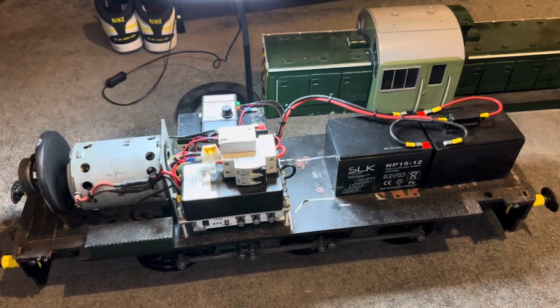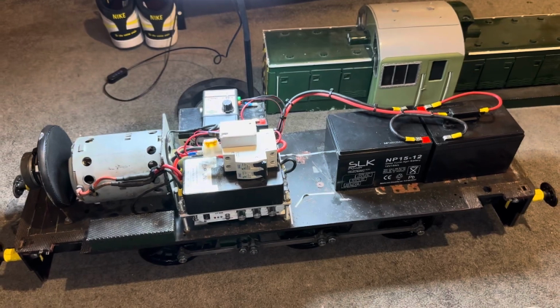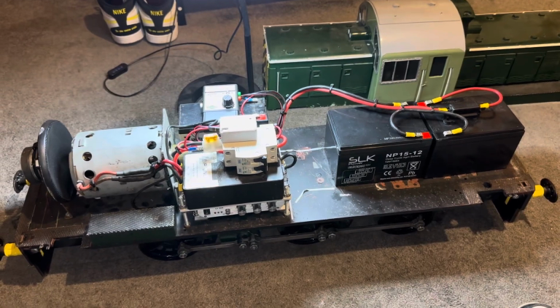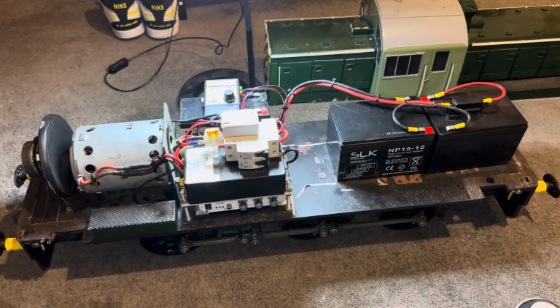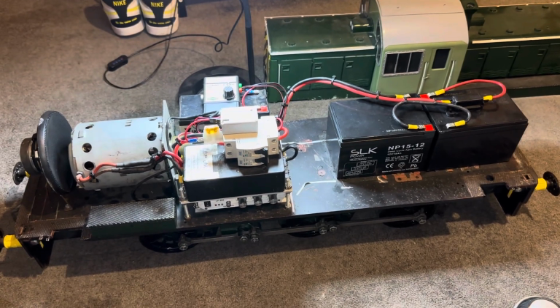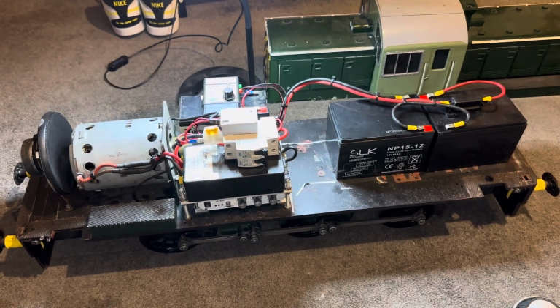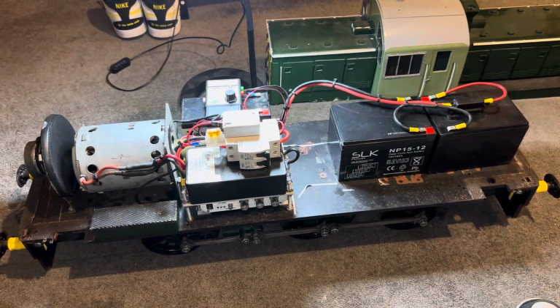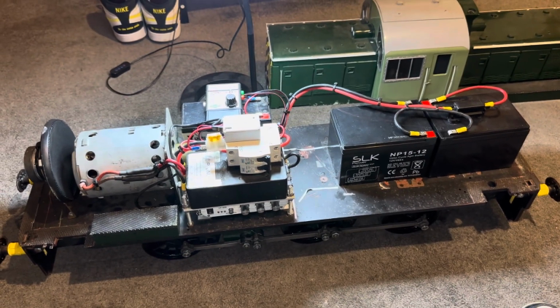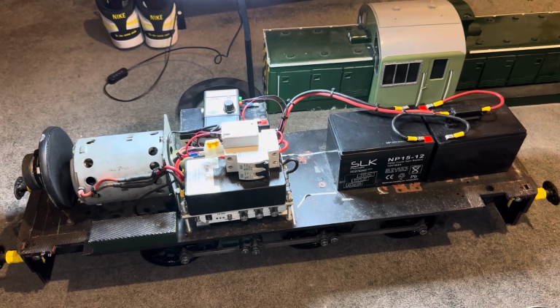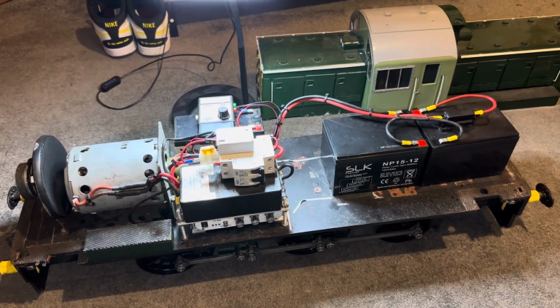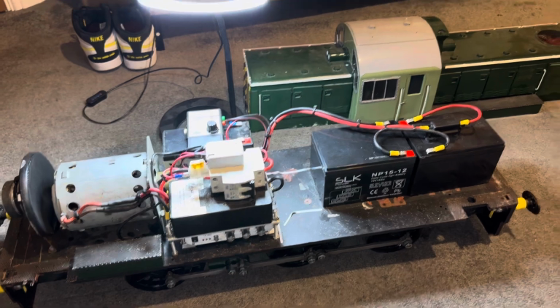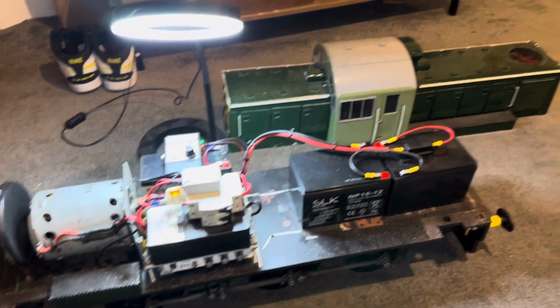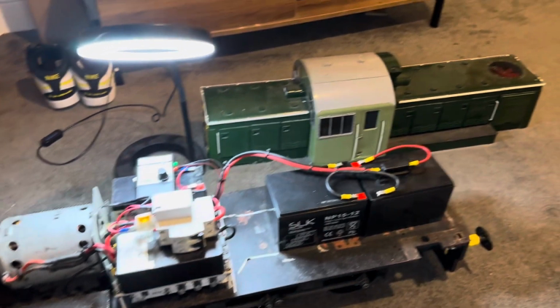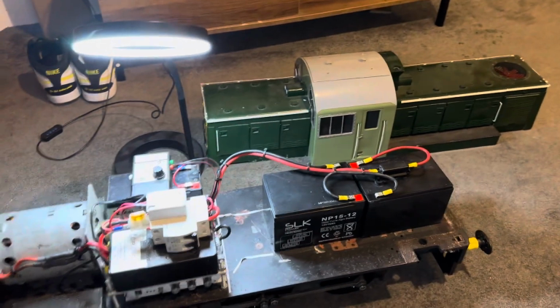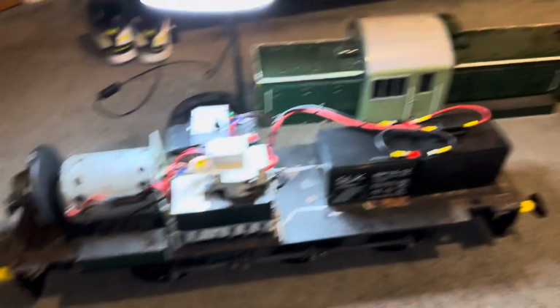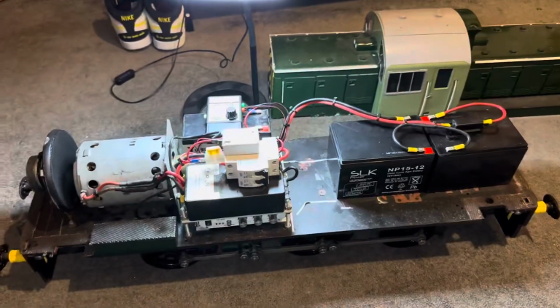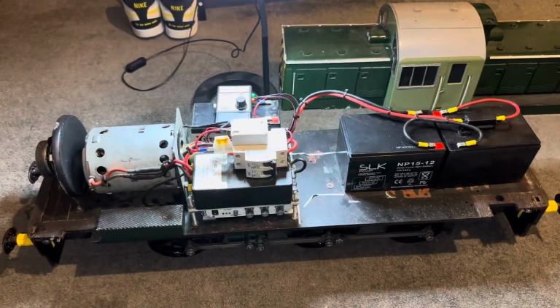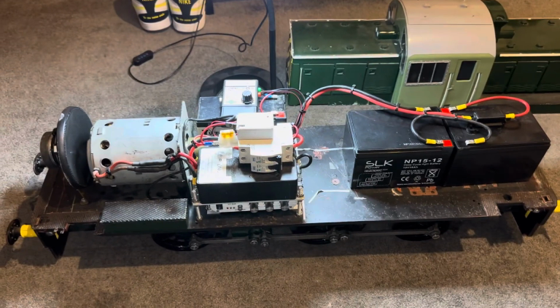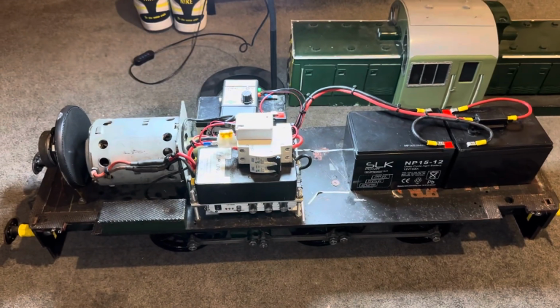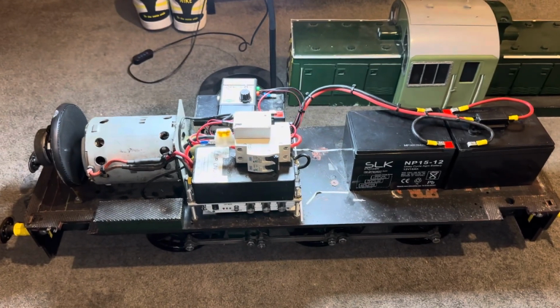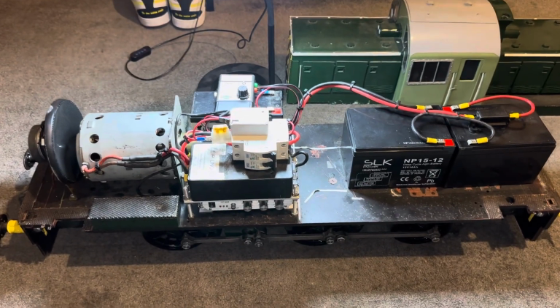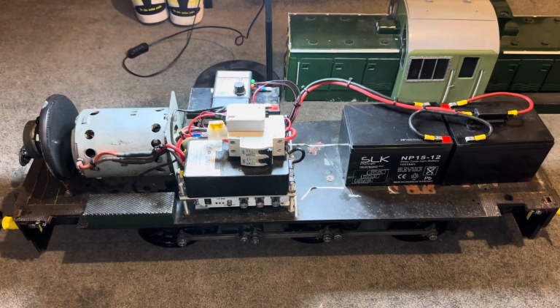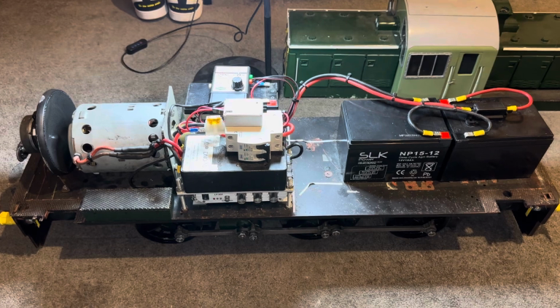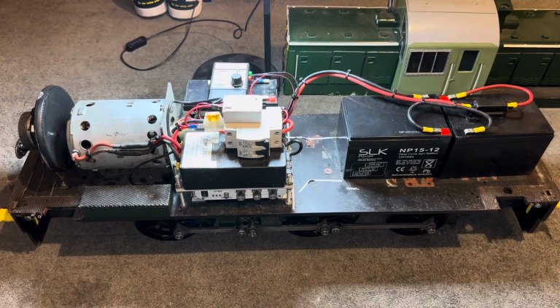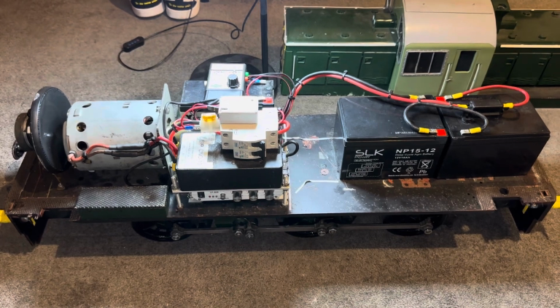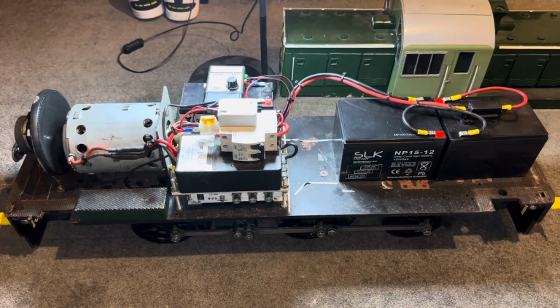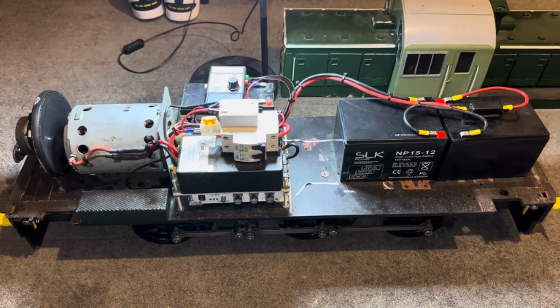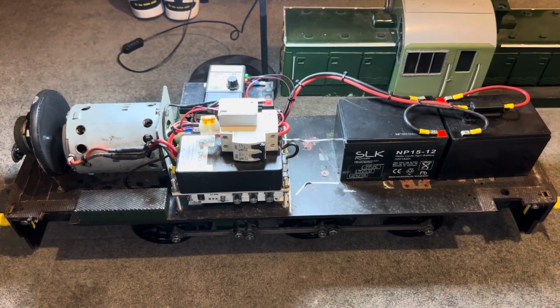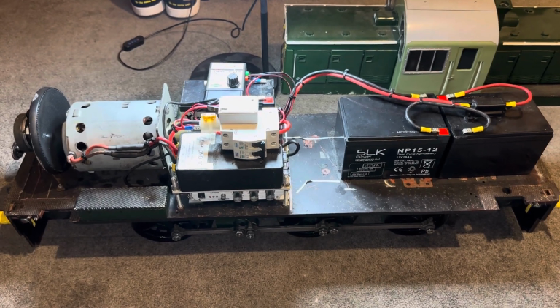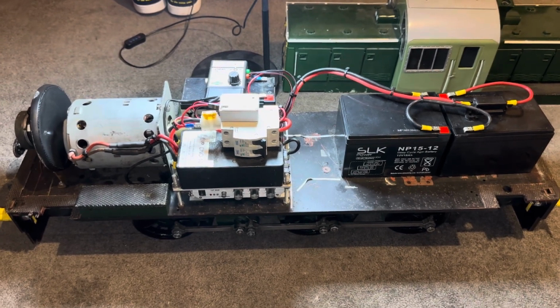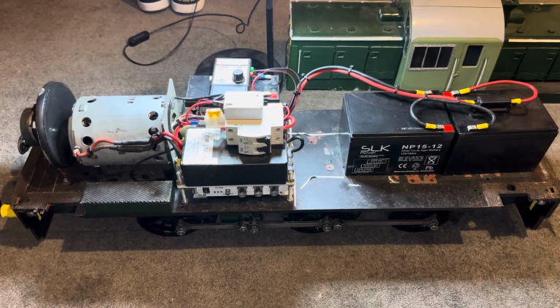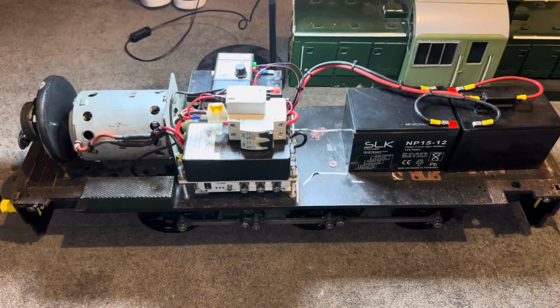Hello everybody. I thought I'd just do a quick video of my 5-inch gauge Class 14. You can see the body shell there — I've got it off the chassis, just because this has remote control and DCC sound like you would have in a double-O gauge model.